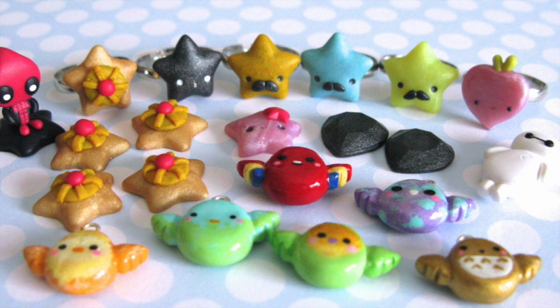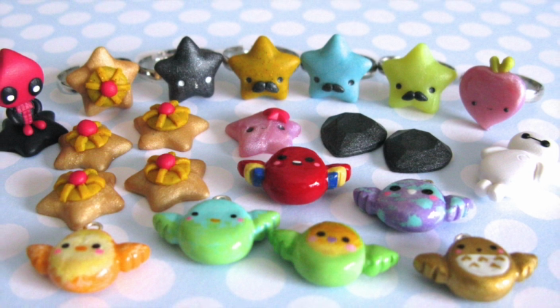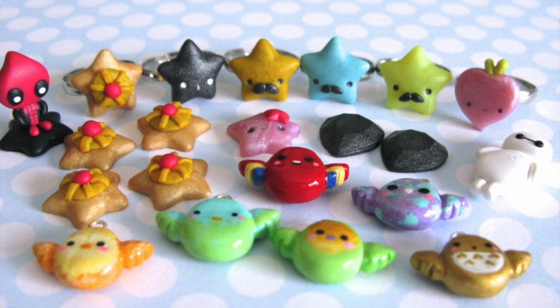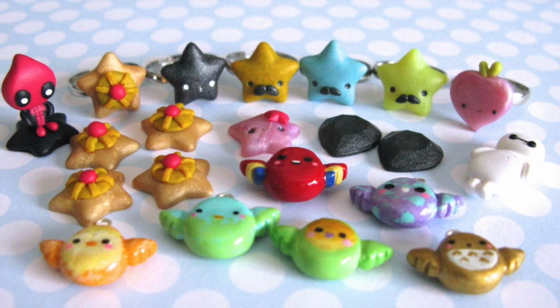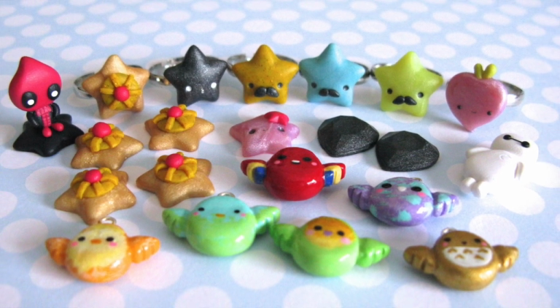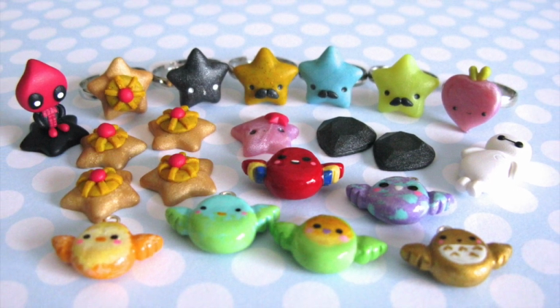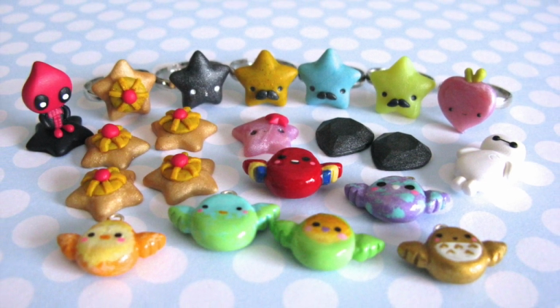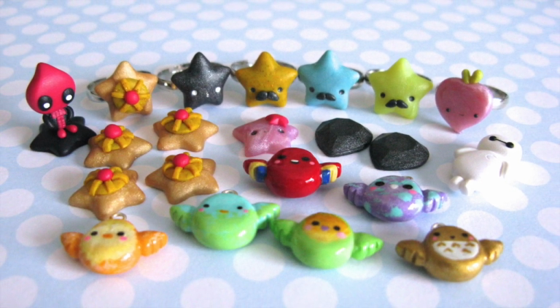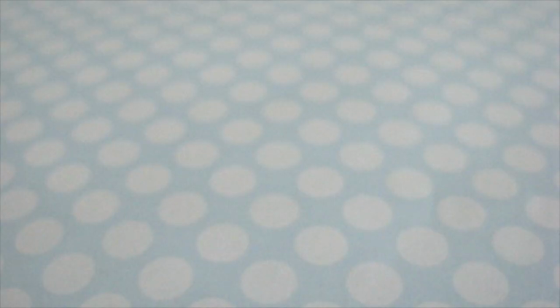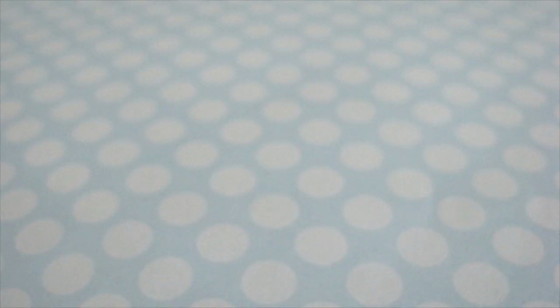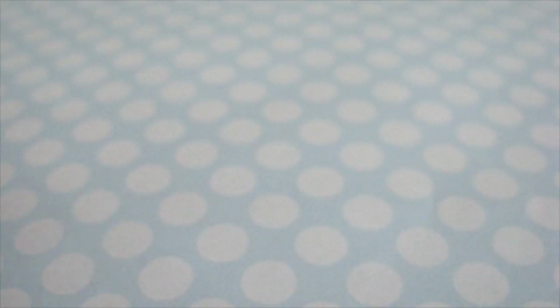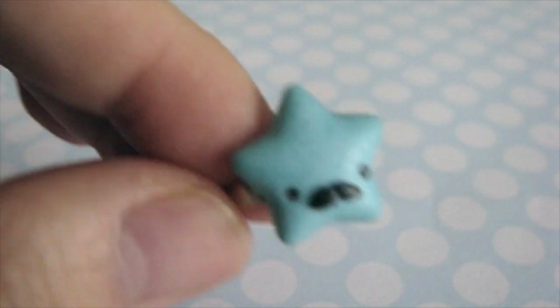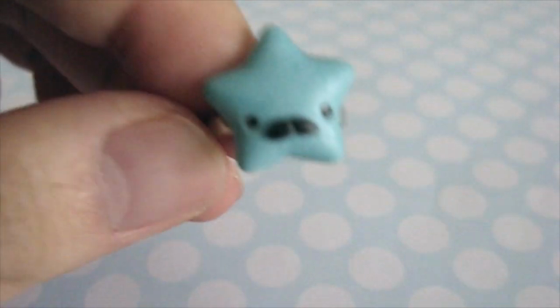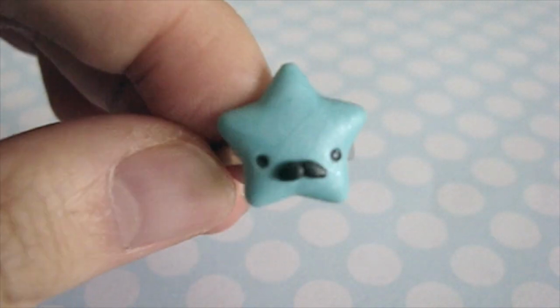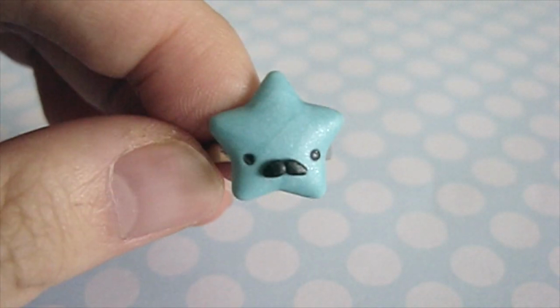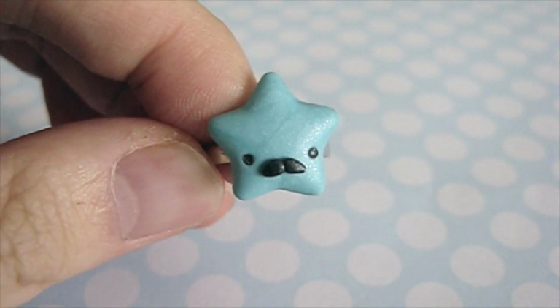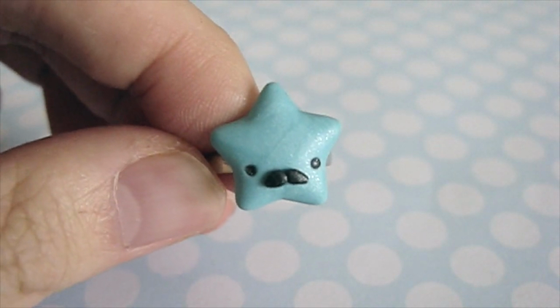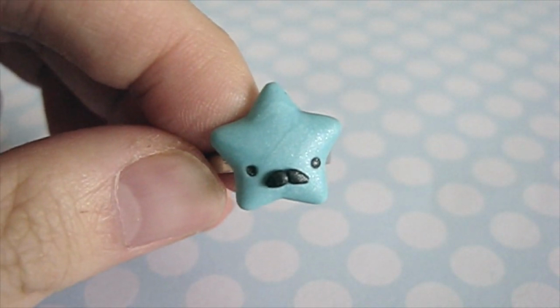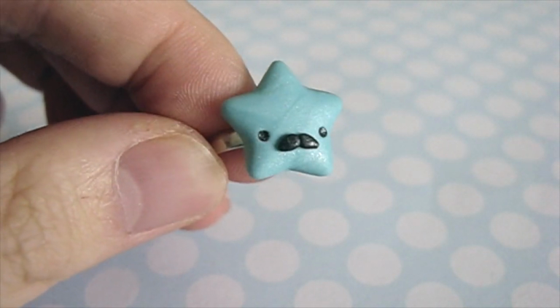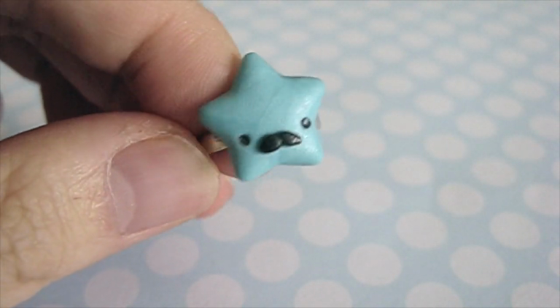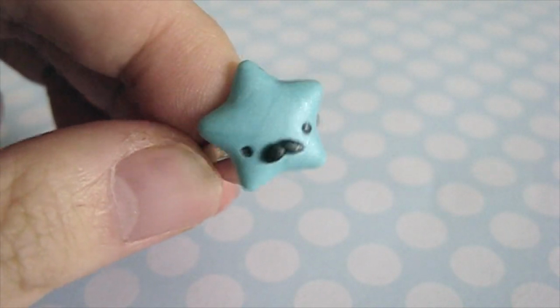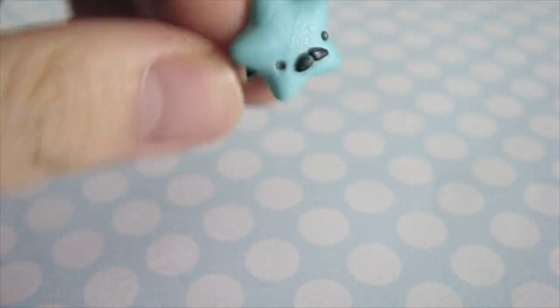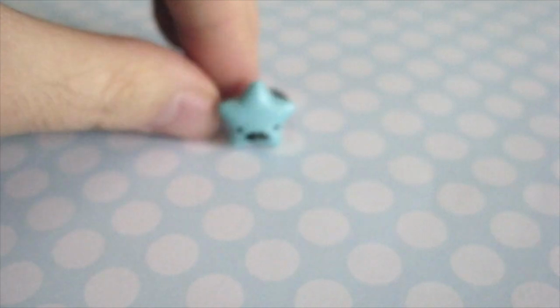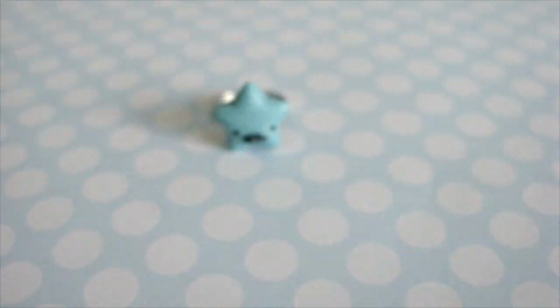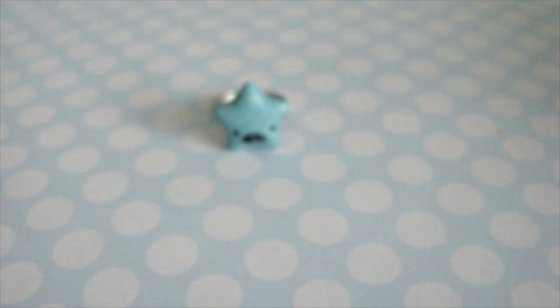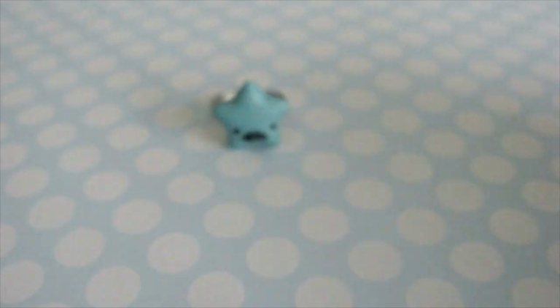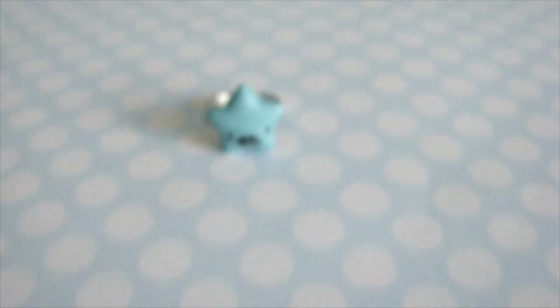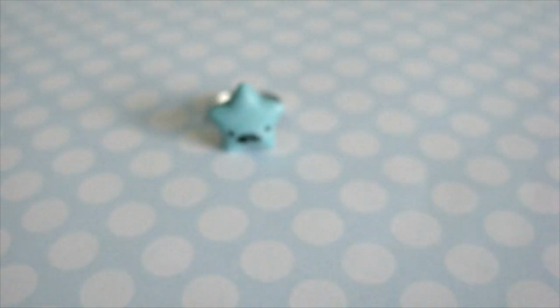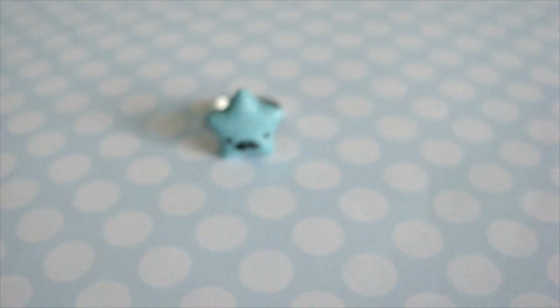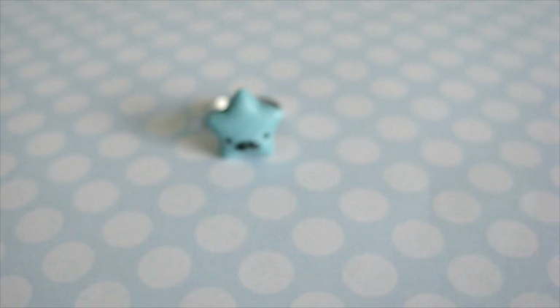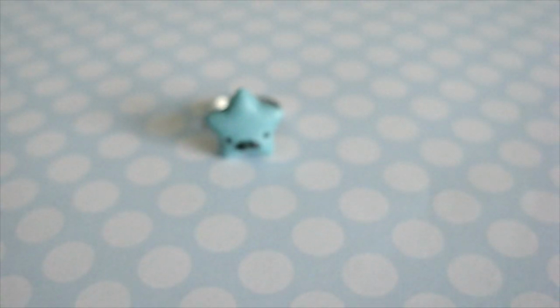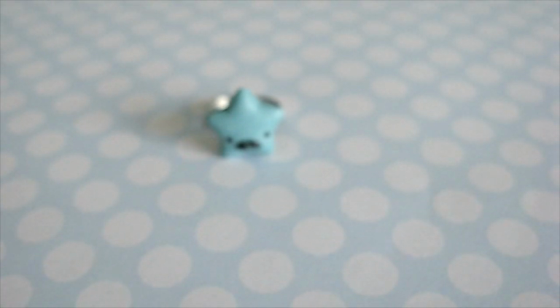Hey, it's Alex or PolymomaT and I have a huge star update for you. So I made this blue star using a mold that I saw Xox Rufus use and I gave them mustaches and I glued them onto ring bases.